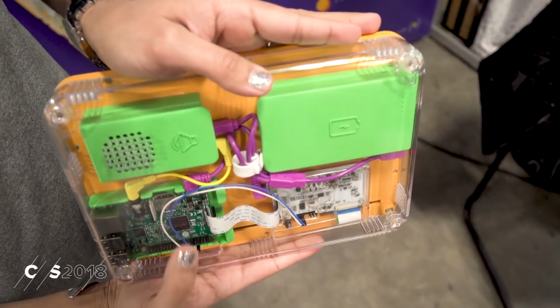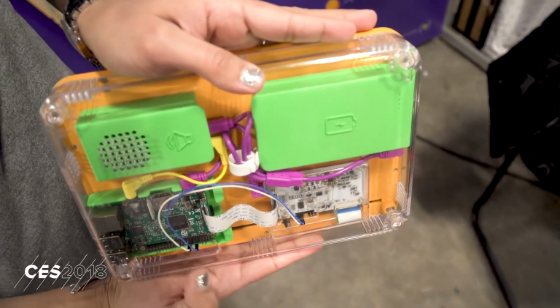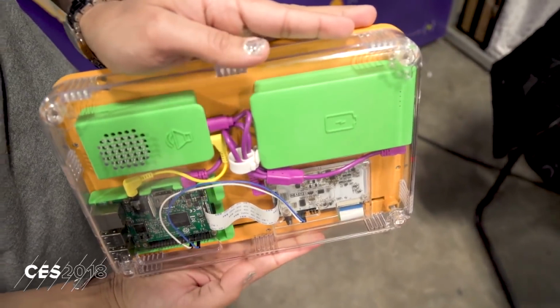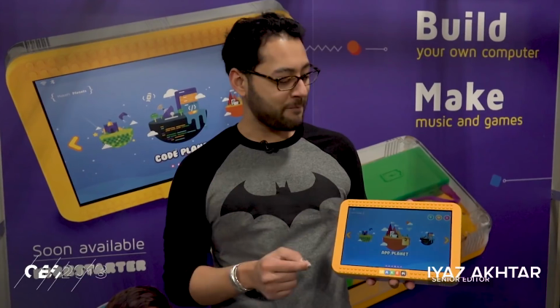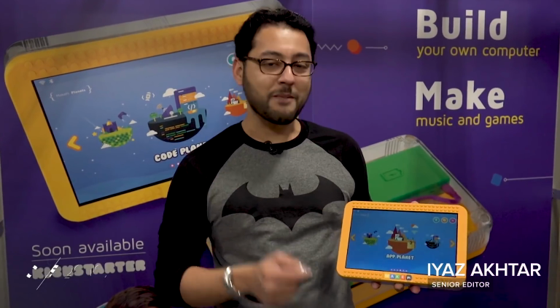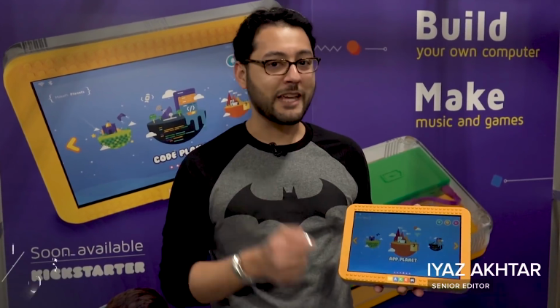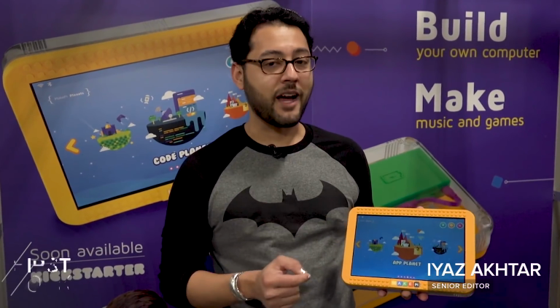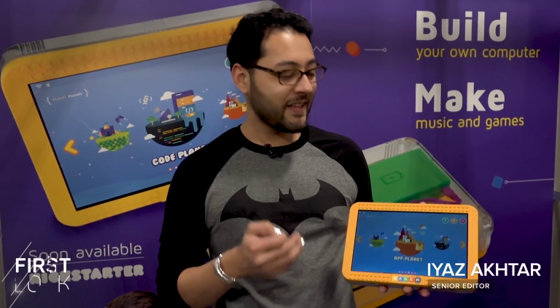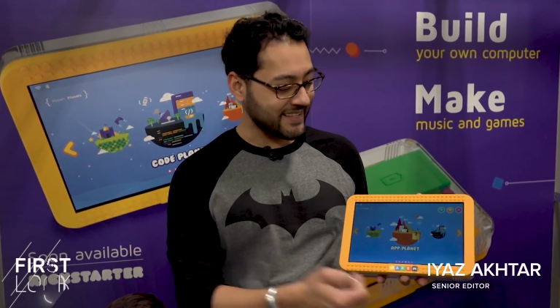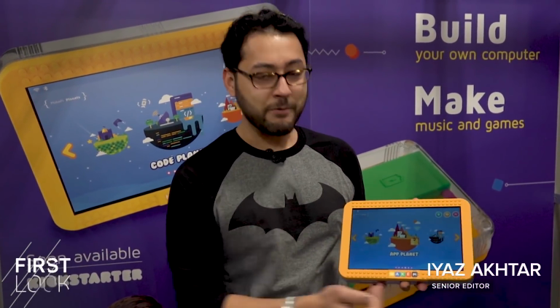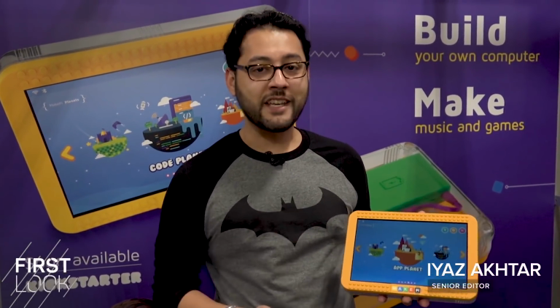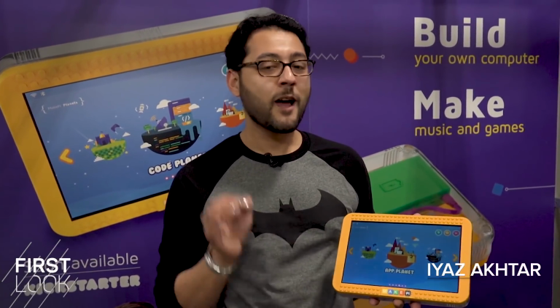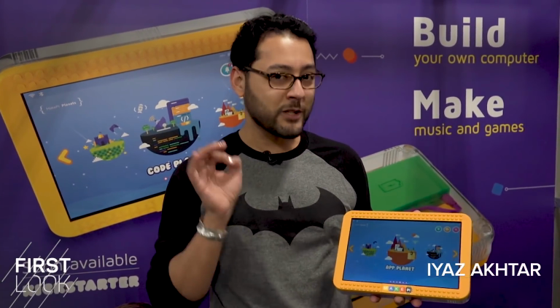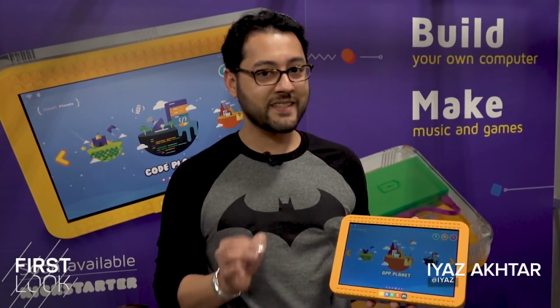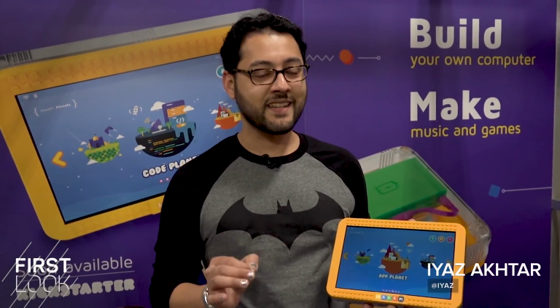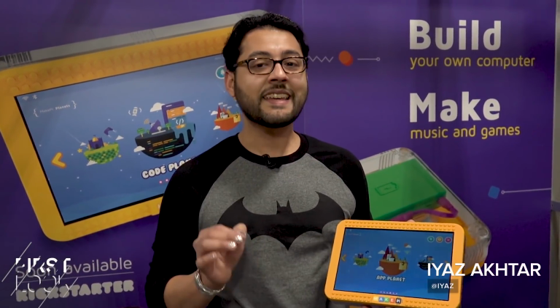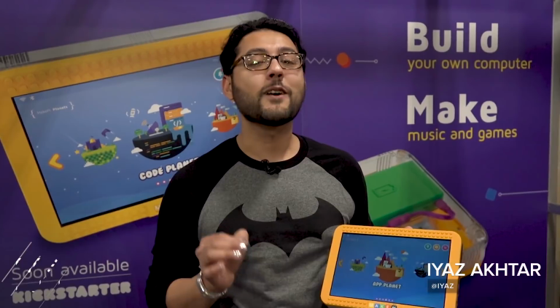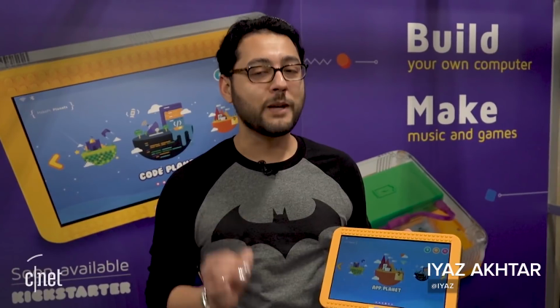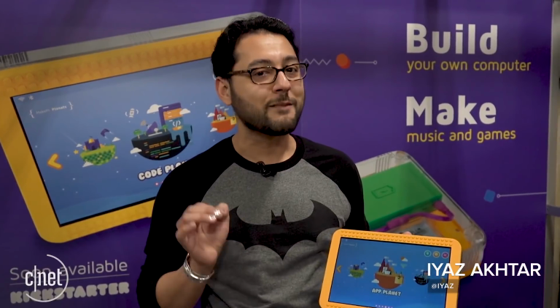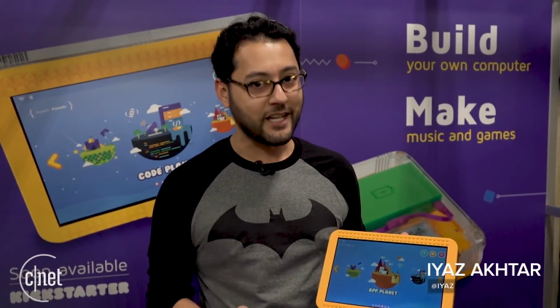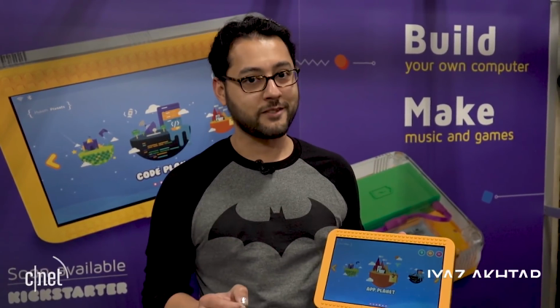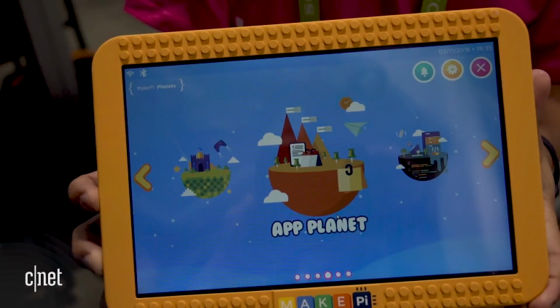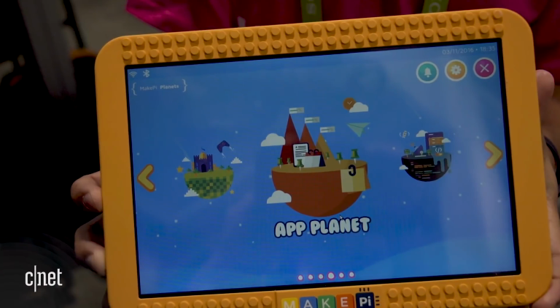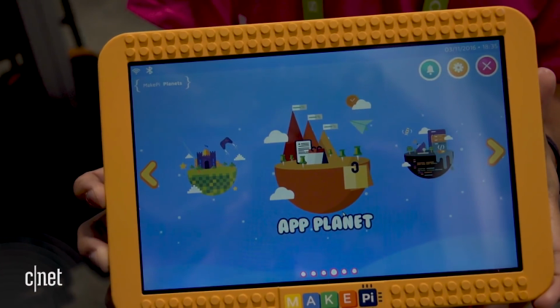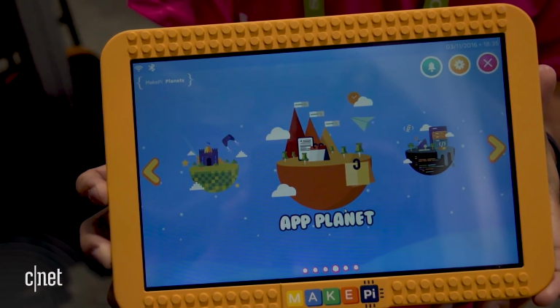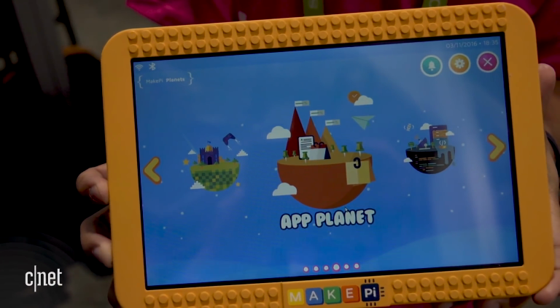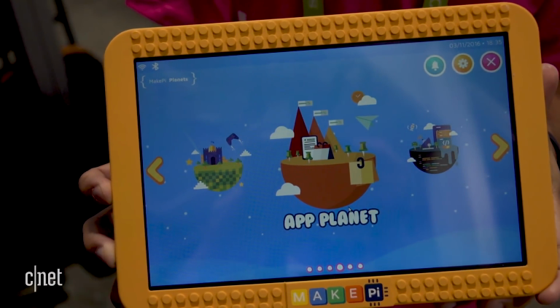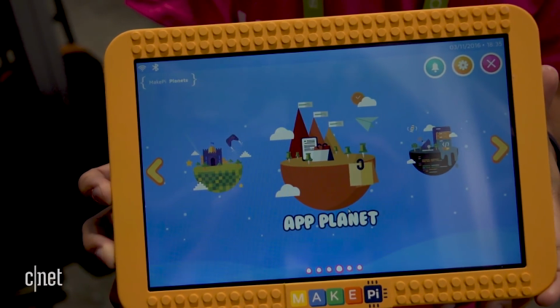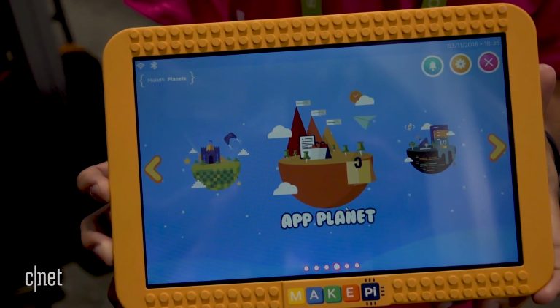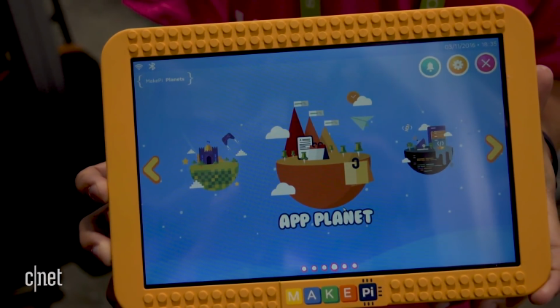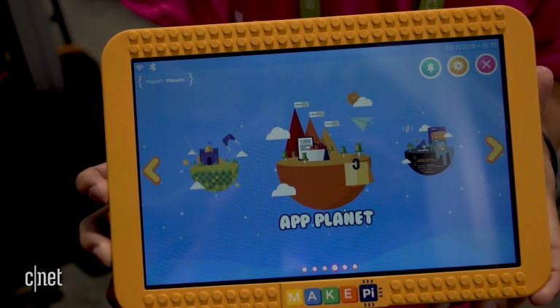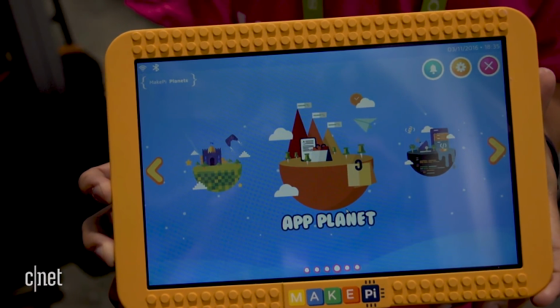You're looking at the MakePad by MakePi. This is a tablet for kids, but the twist is kids build it themselves. We're looking at finished prototypes, but if you get one of these, you'll build it yourself.